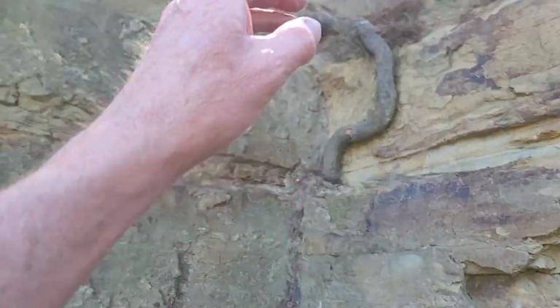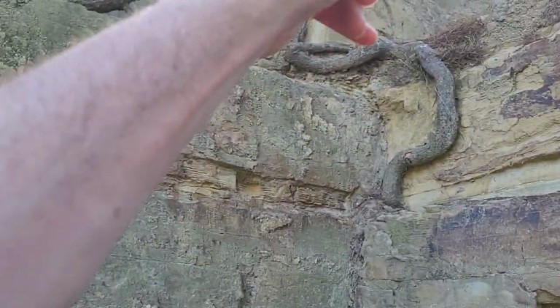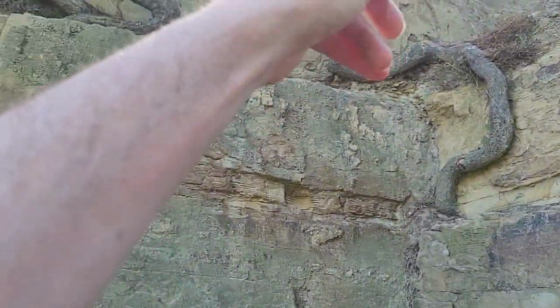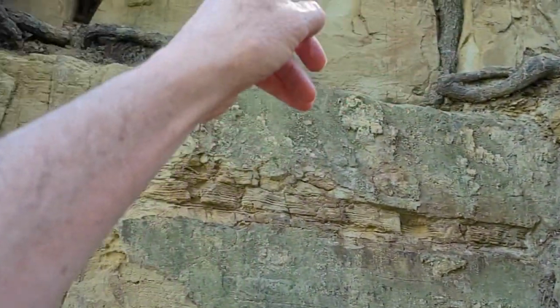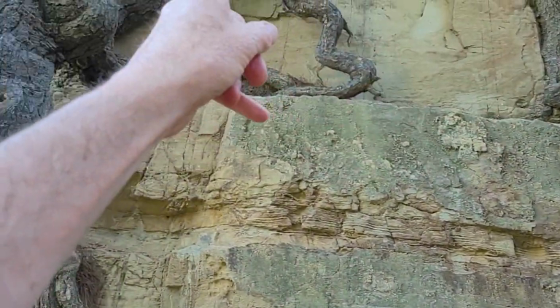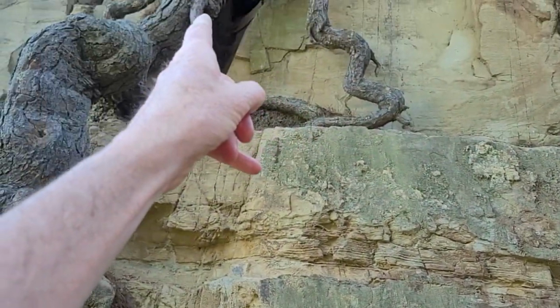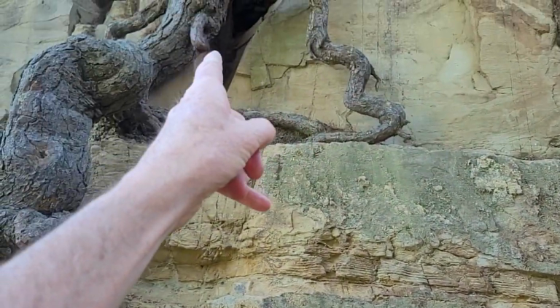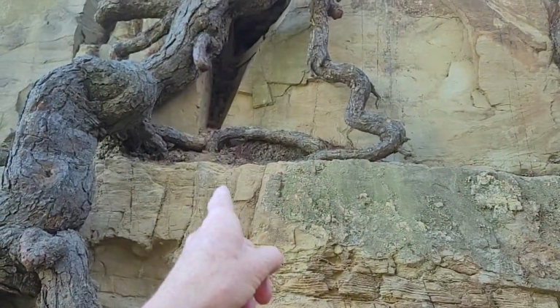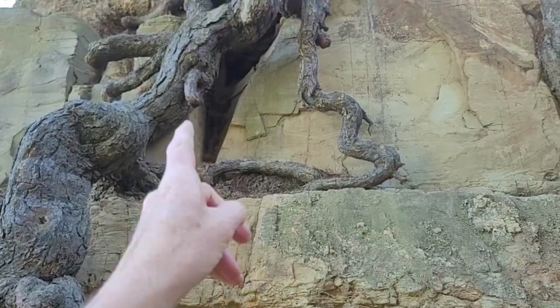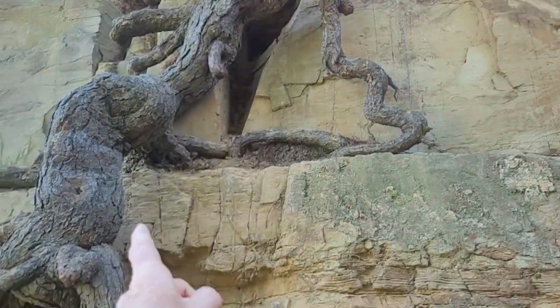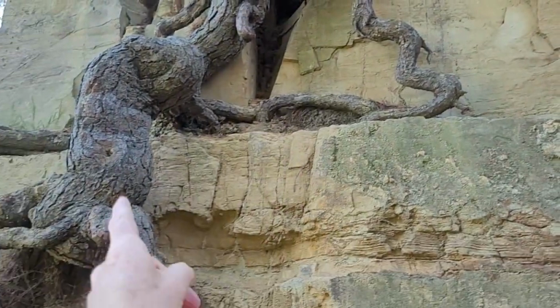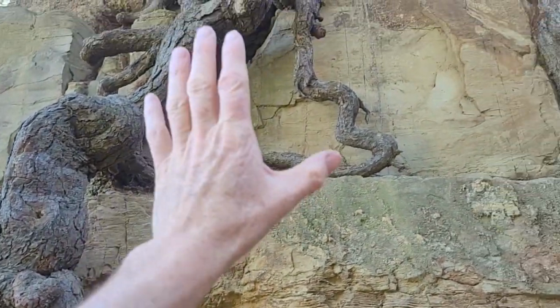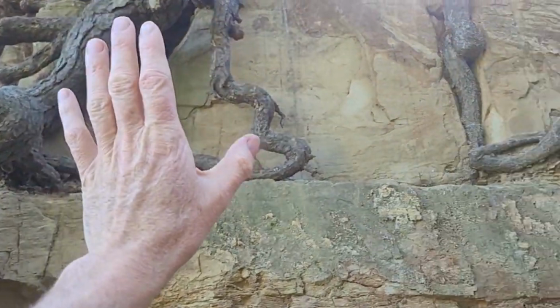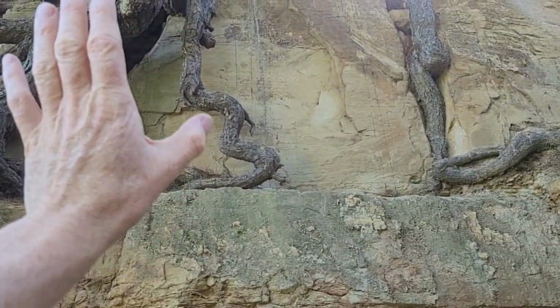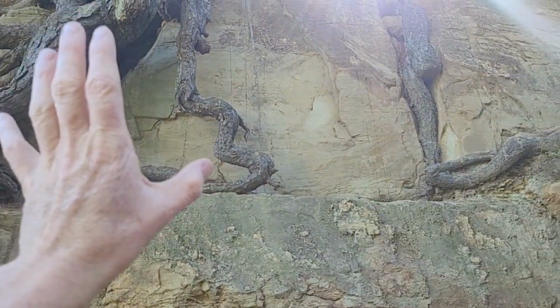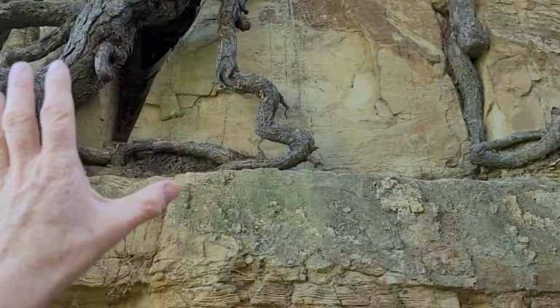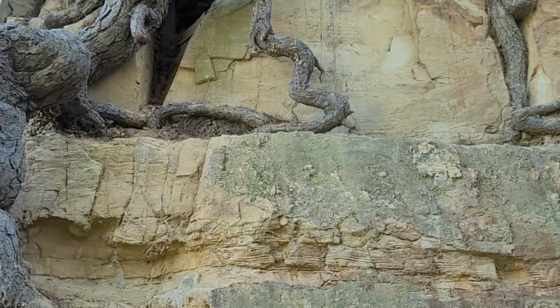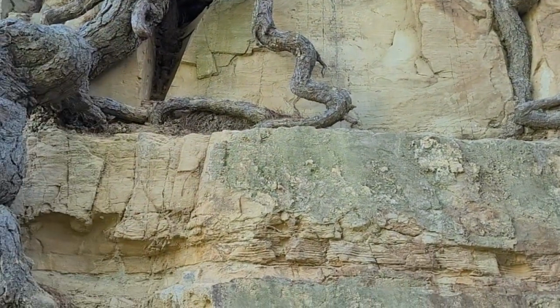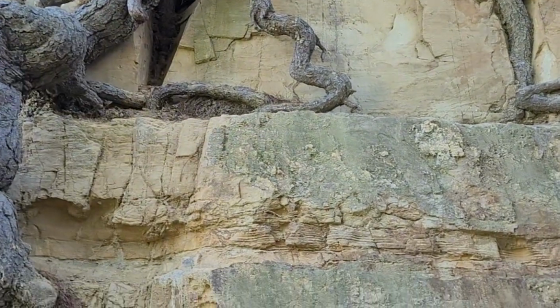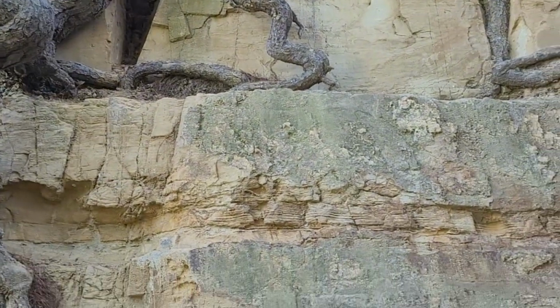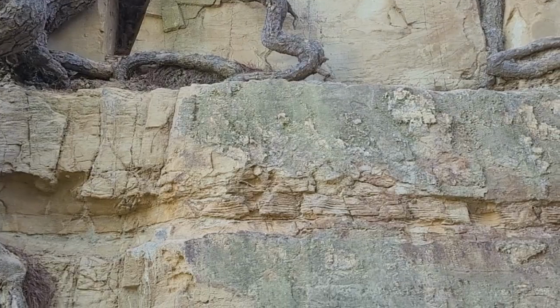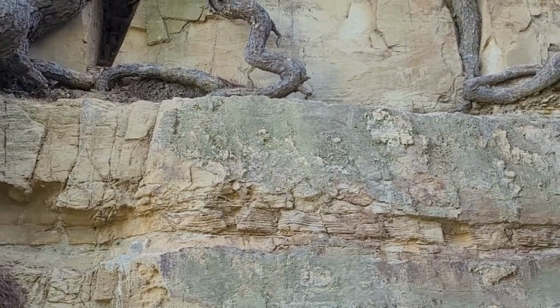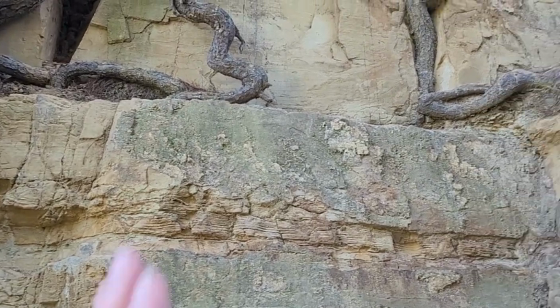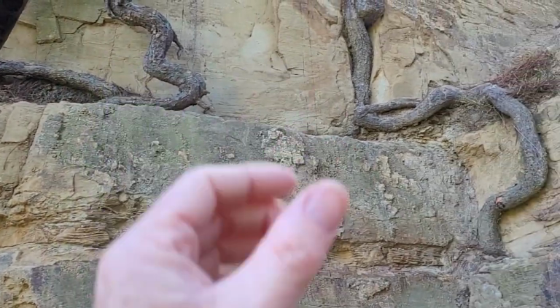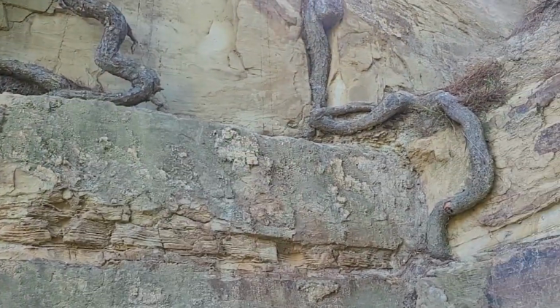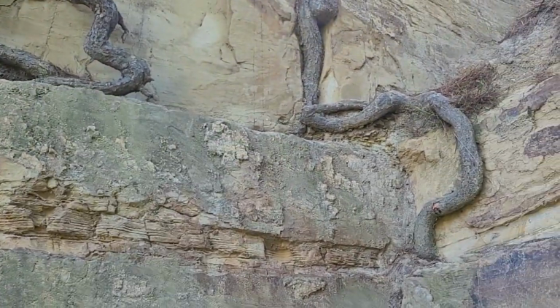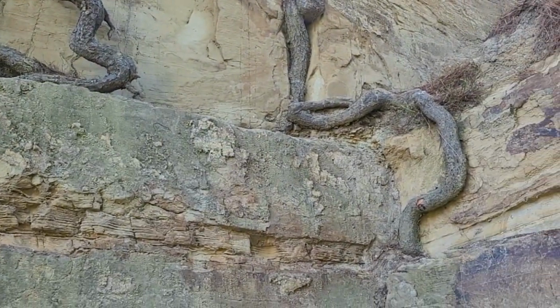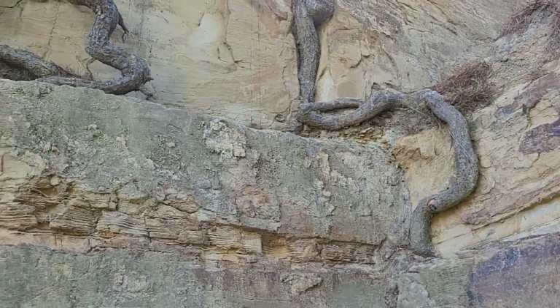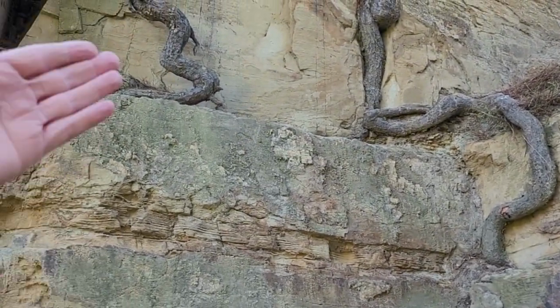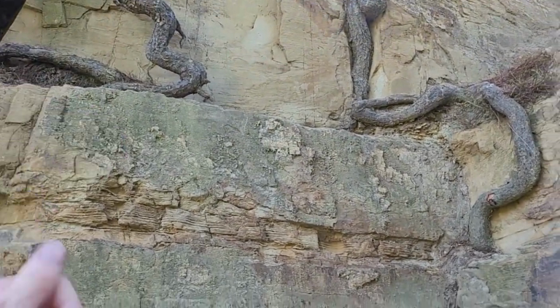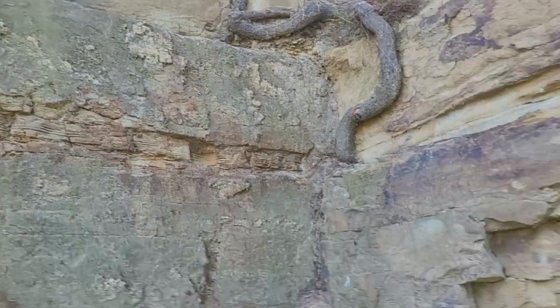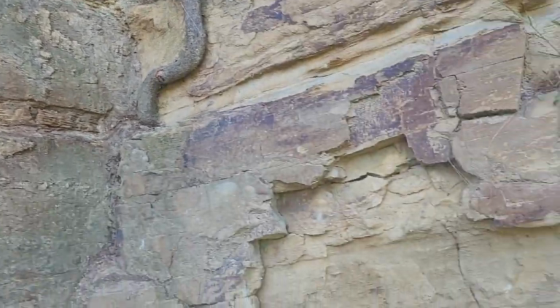You can see the hollow roots are actually breaking the rock formation apart. So once upon a time this was probably part of the actual formation, but it's been removed.